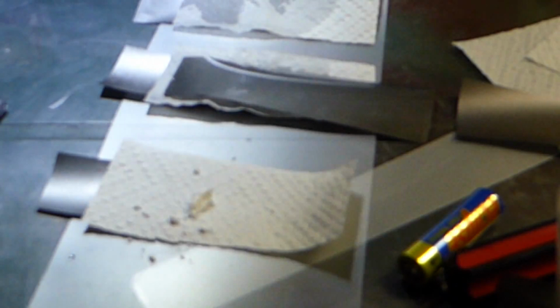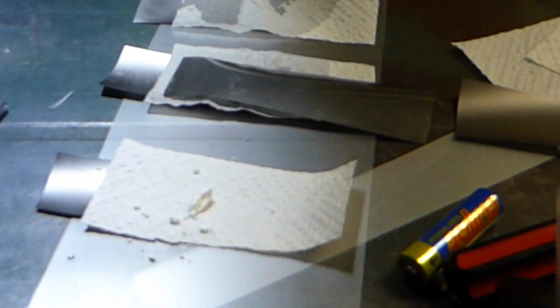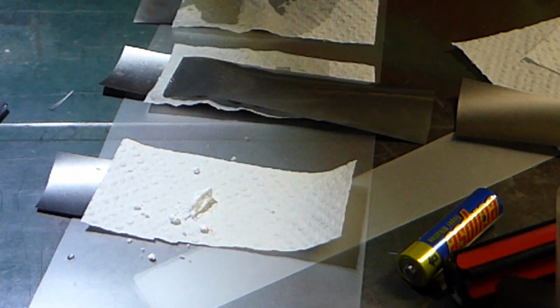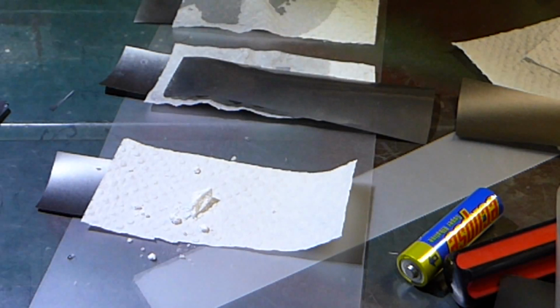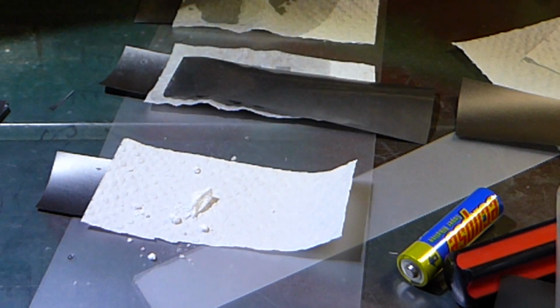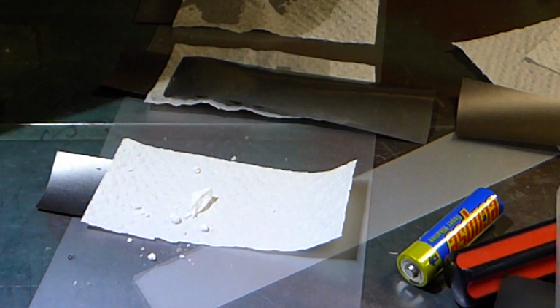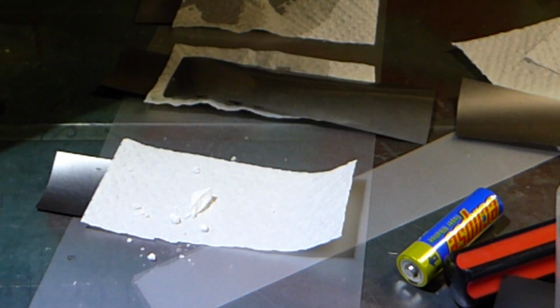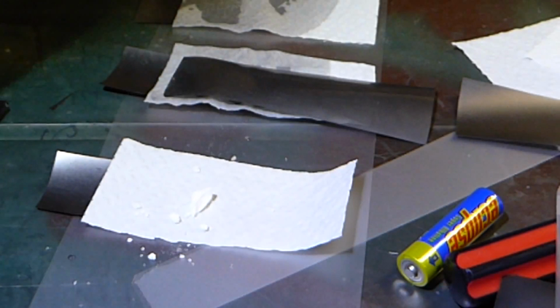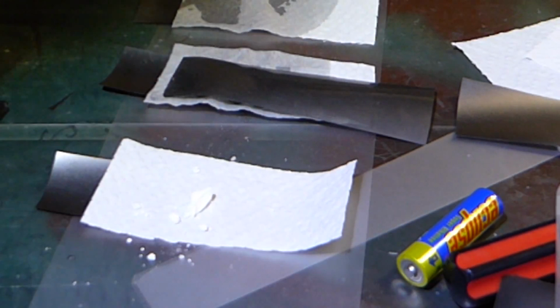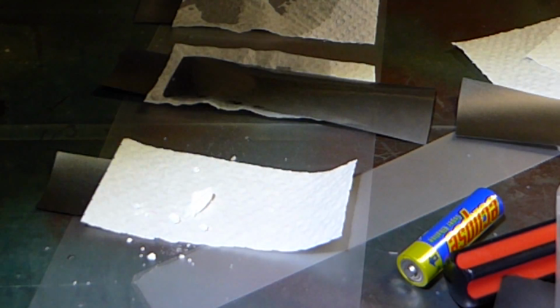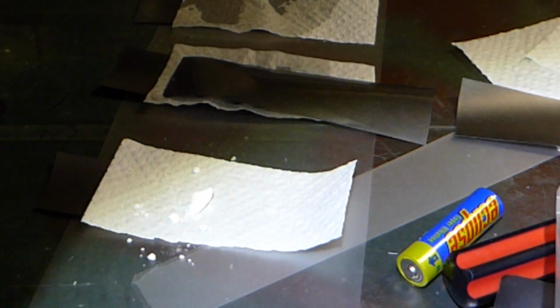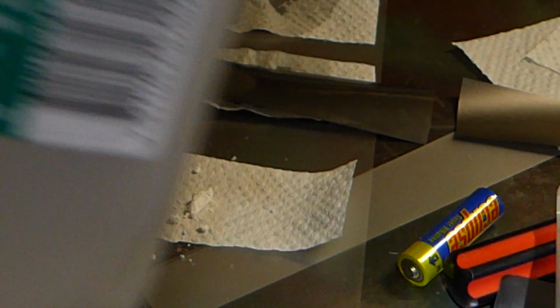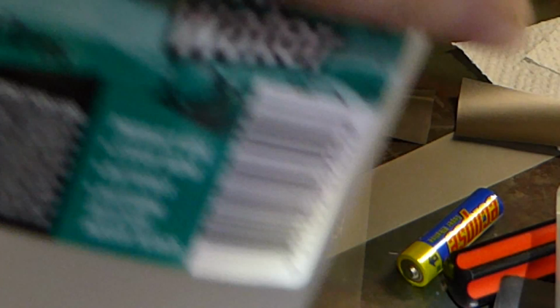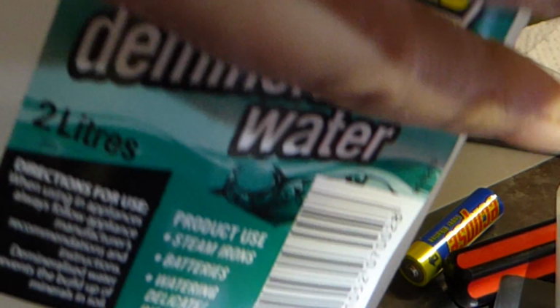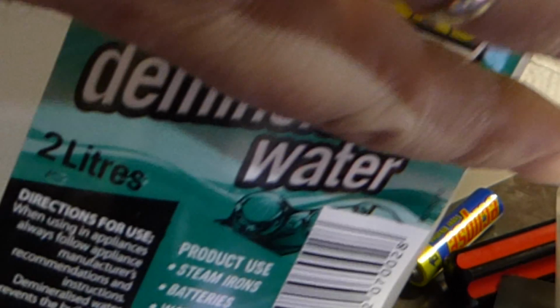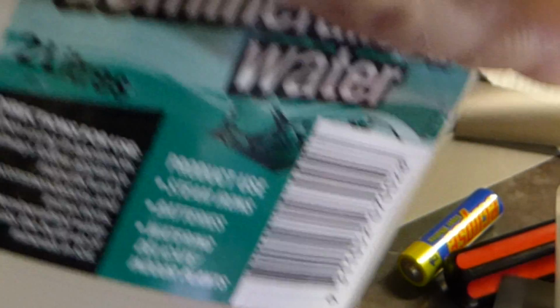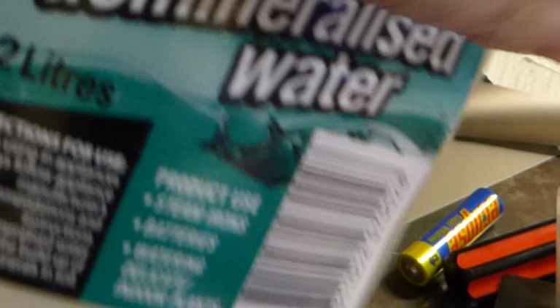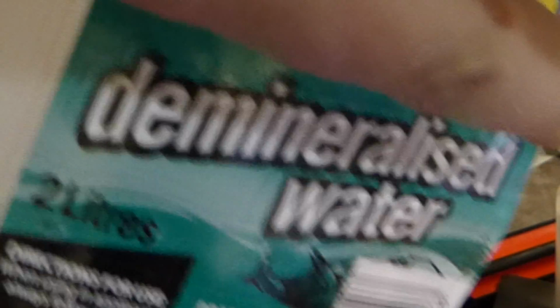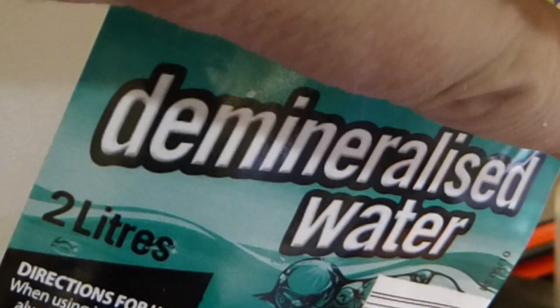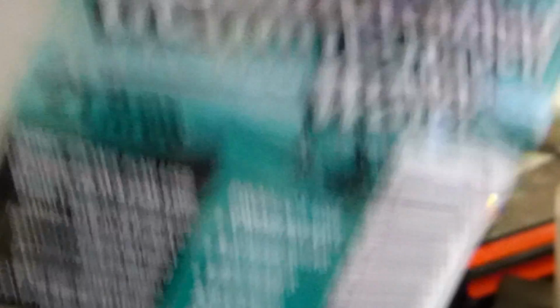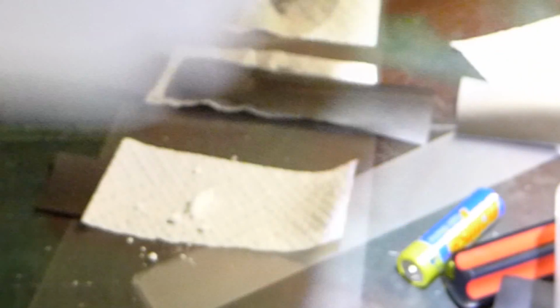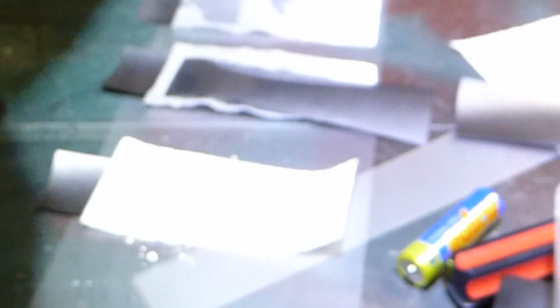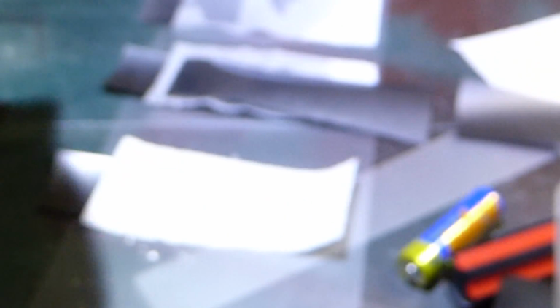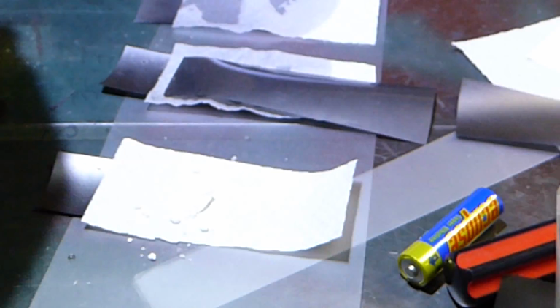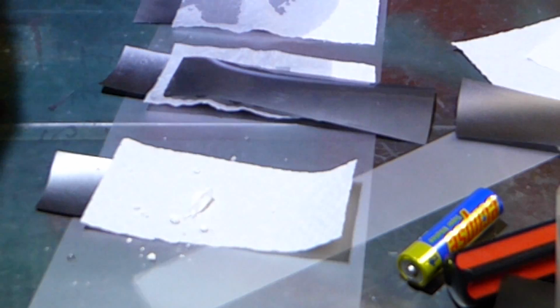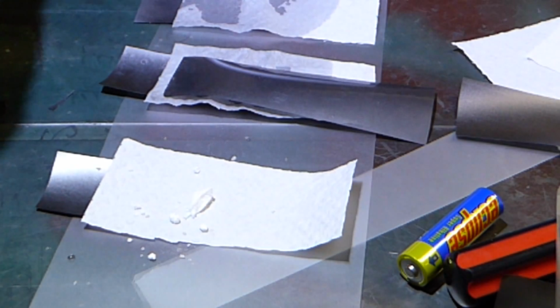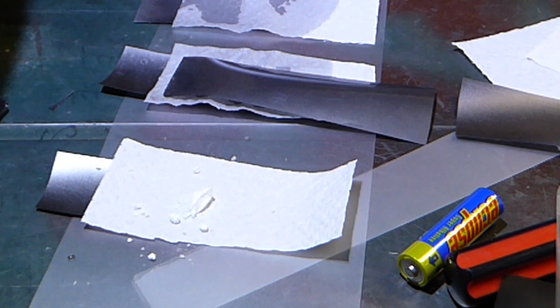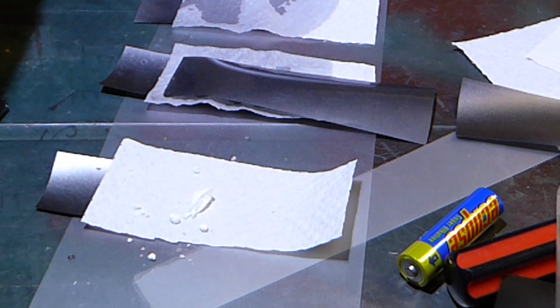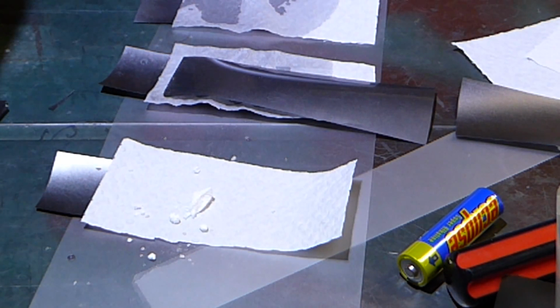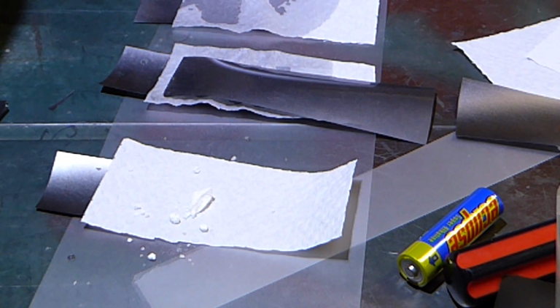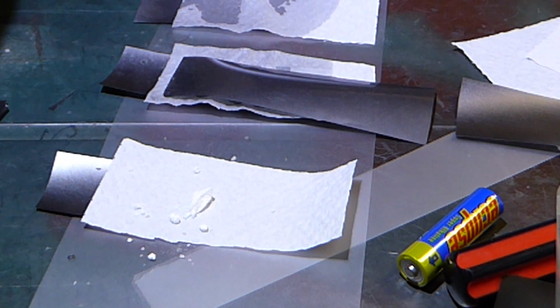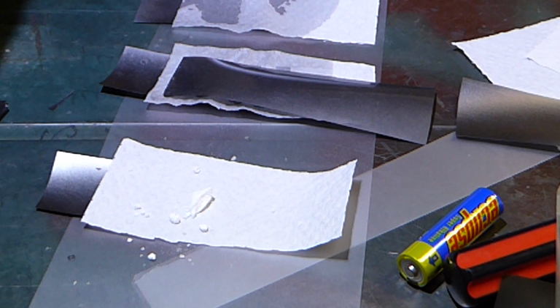It's deionized water so there shouldn't be any mineral content.